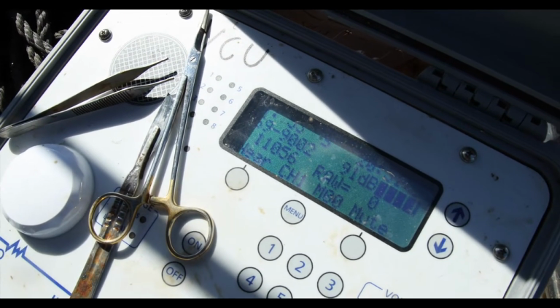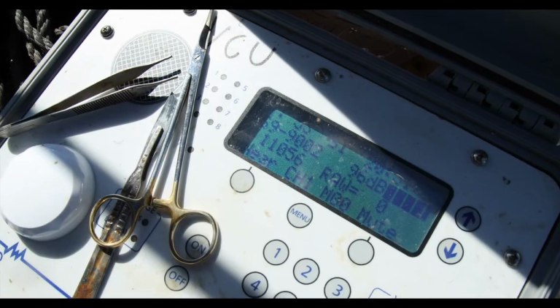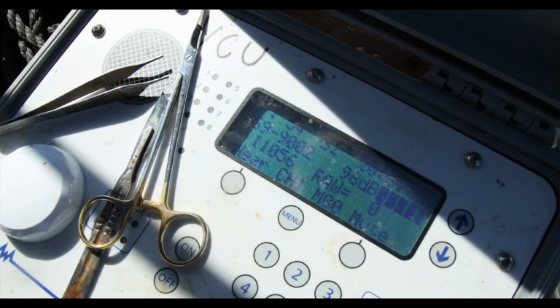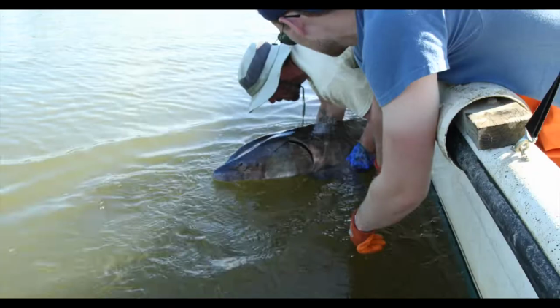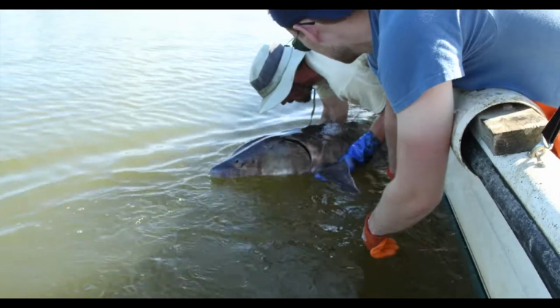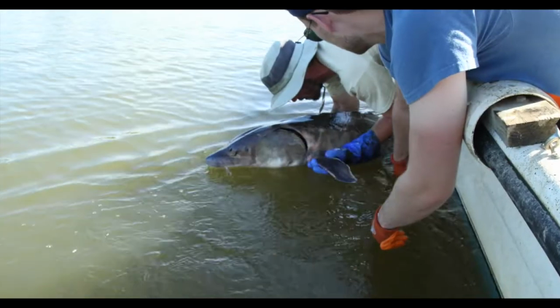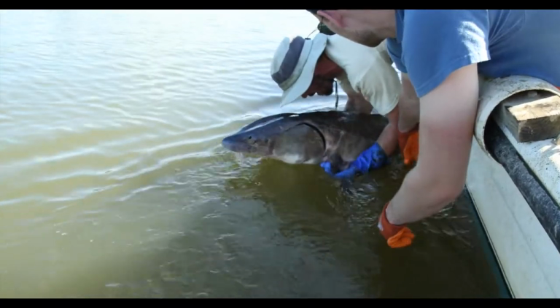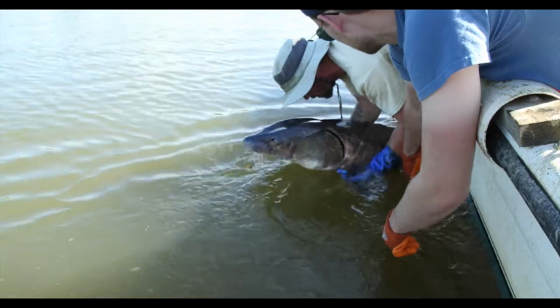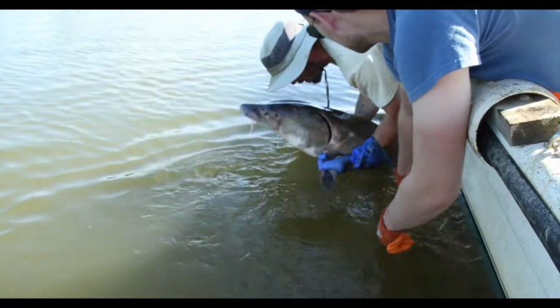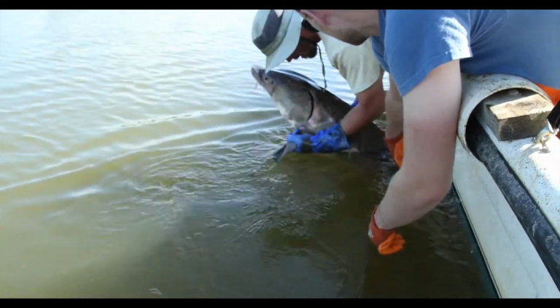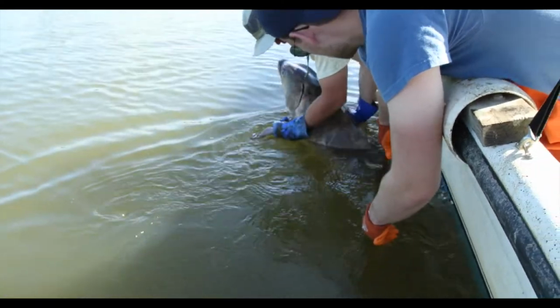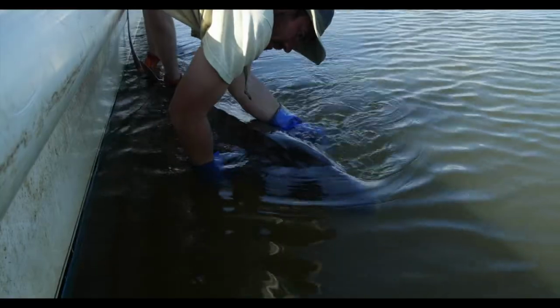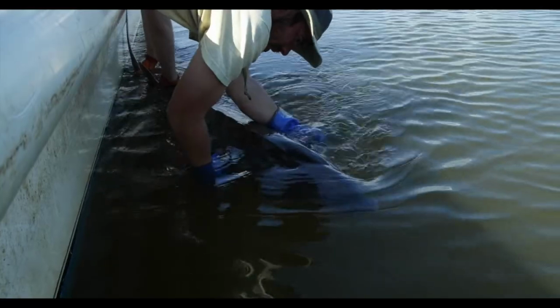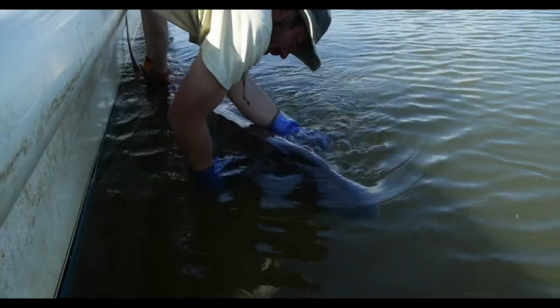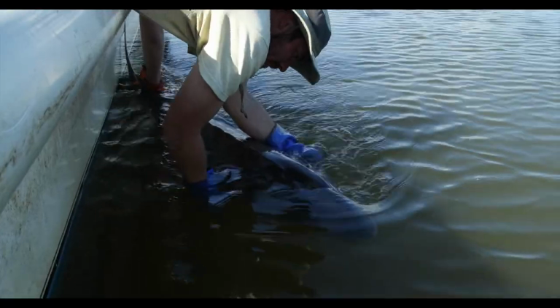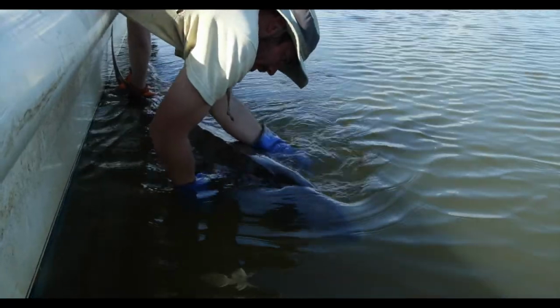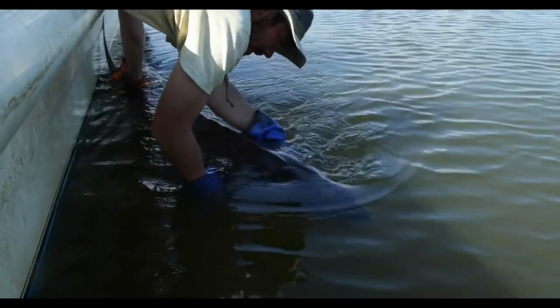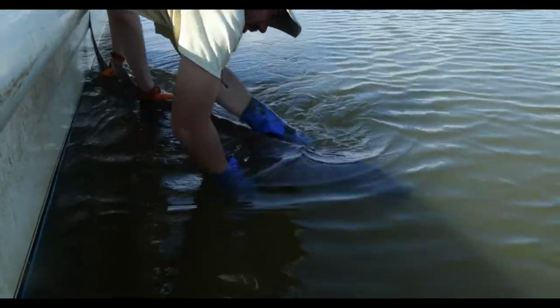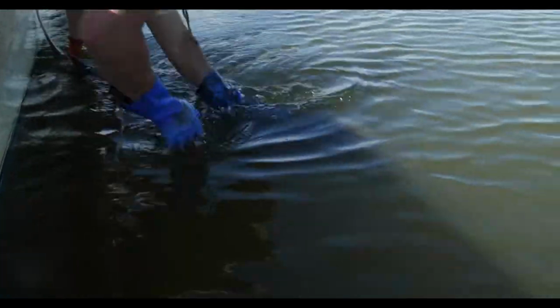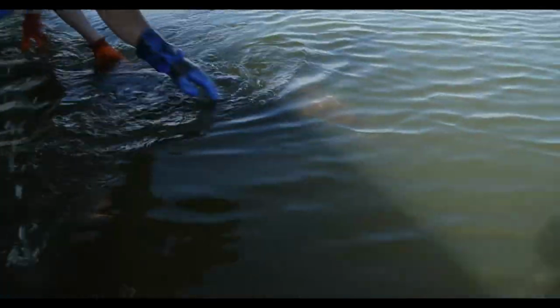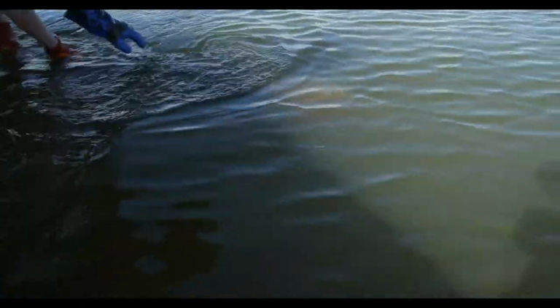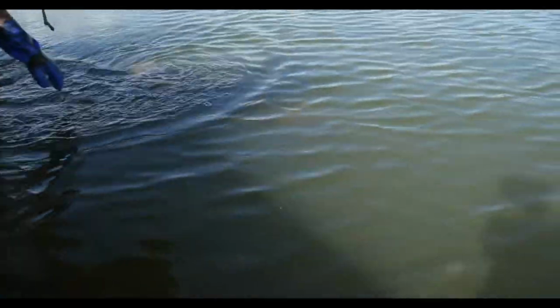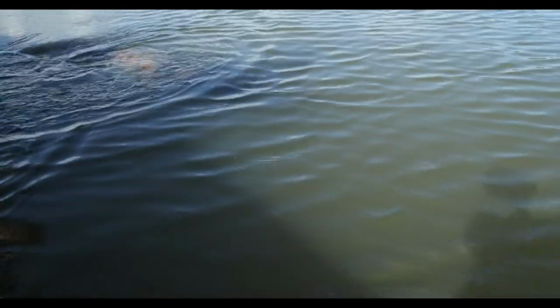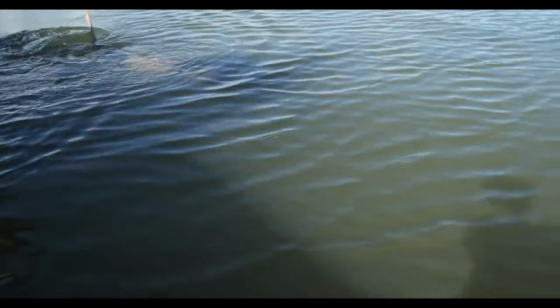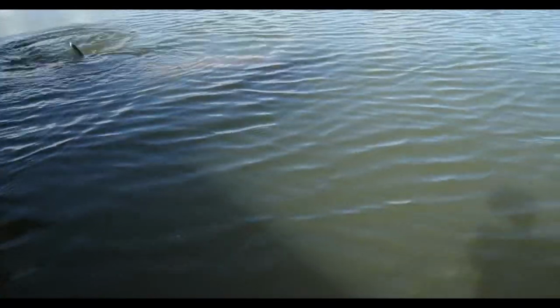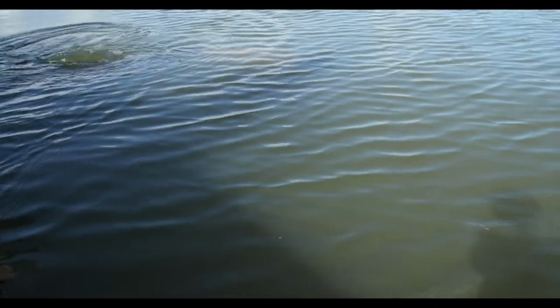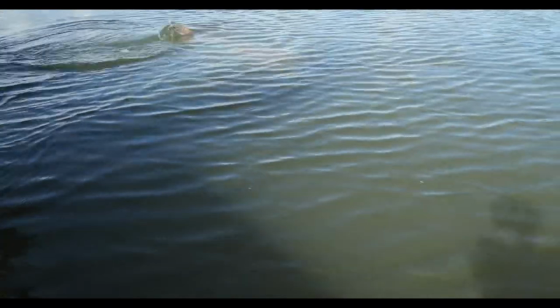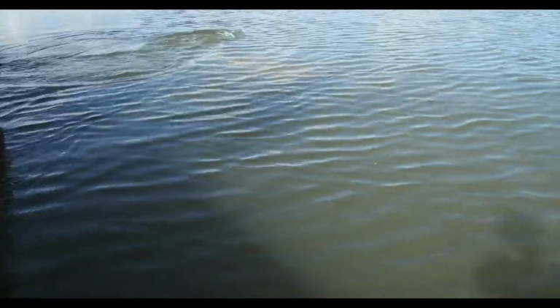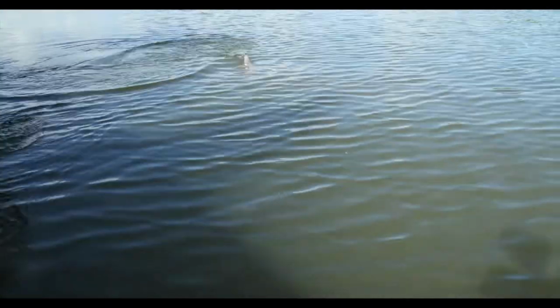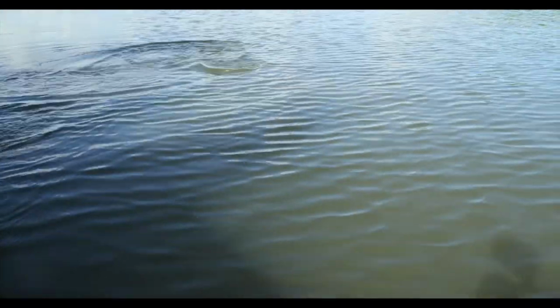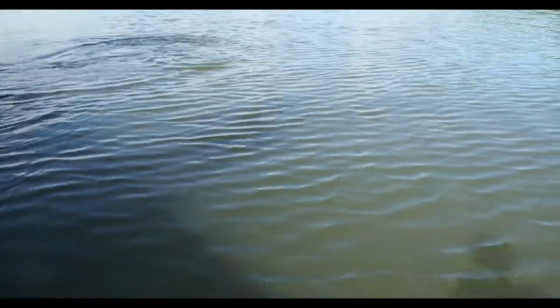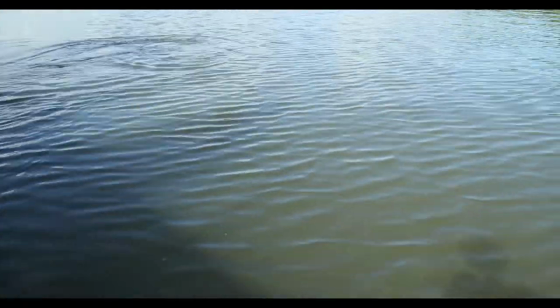1-1-0-5-6. Get him head first up into the stream, up current. 1, 2, 3. Good release.